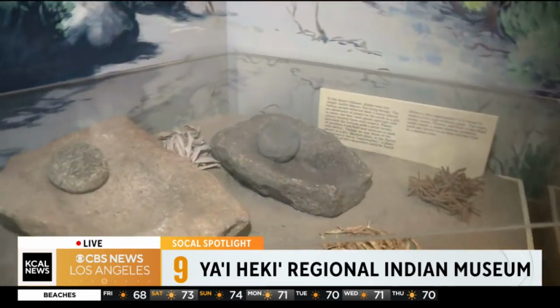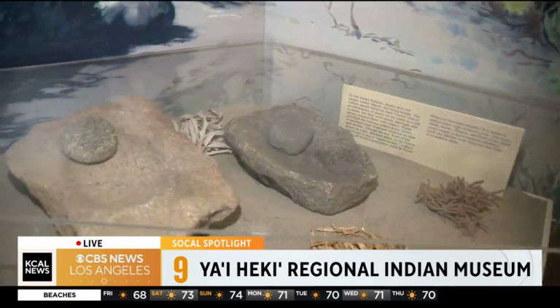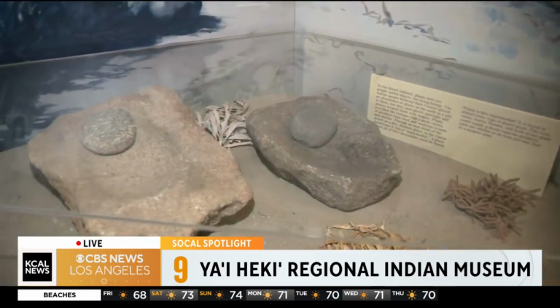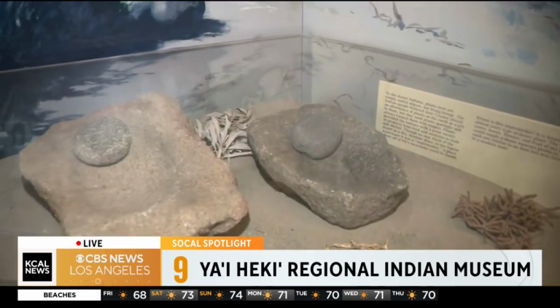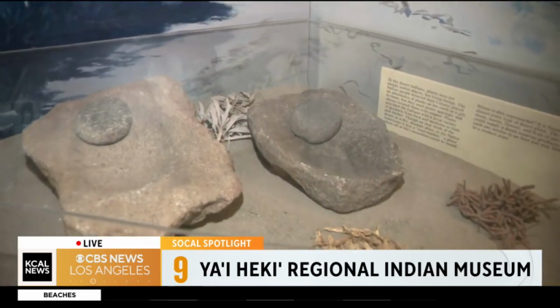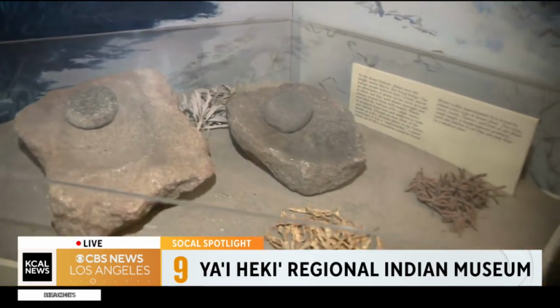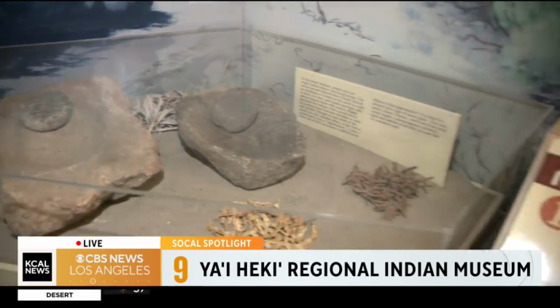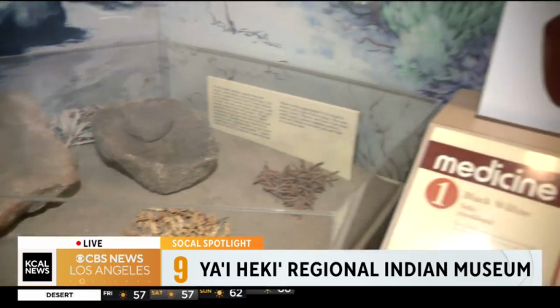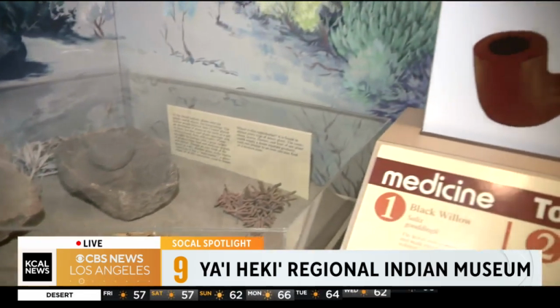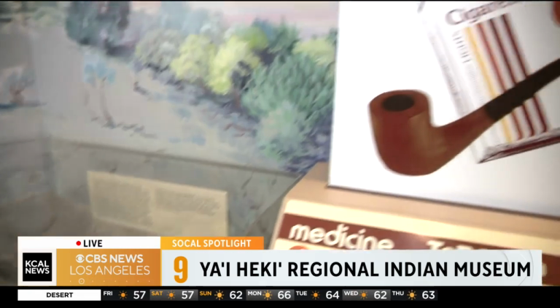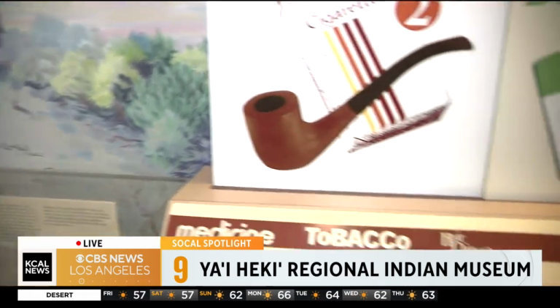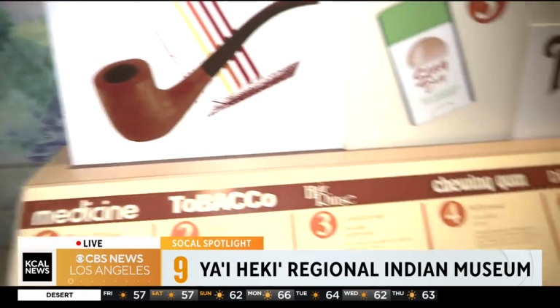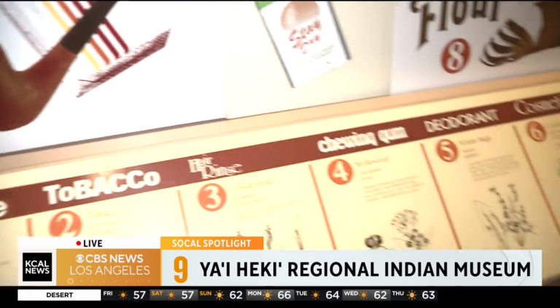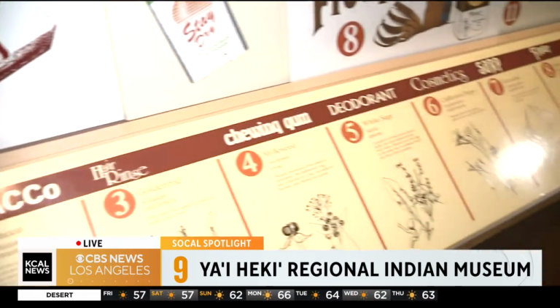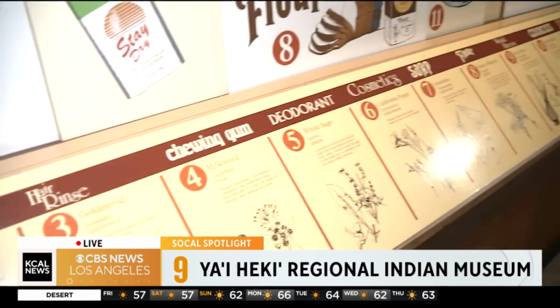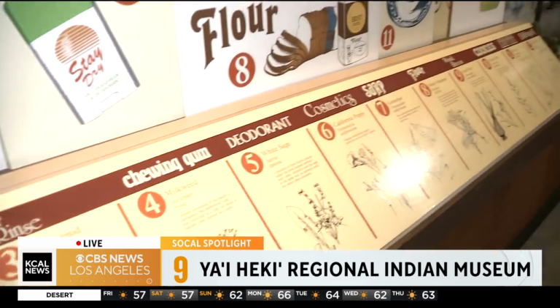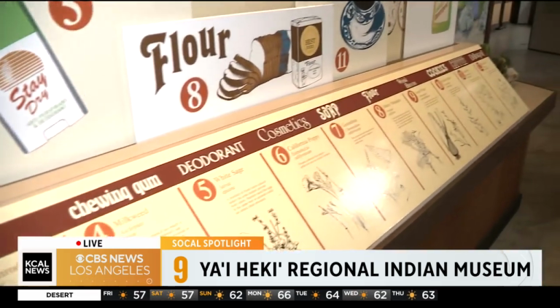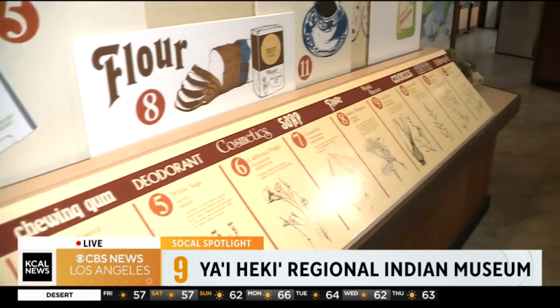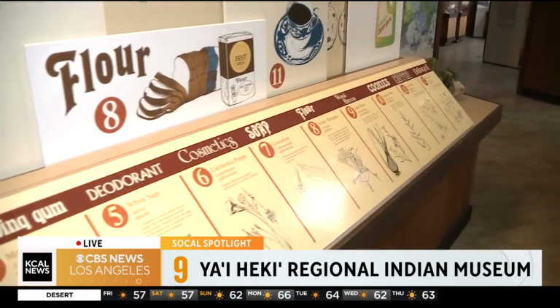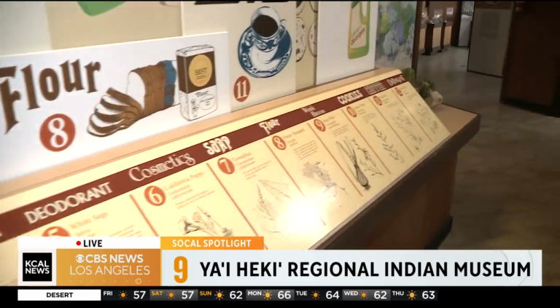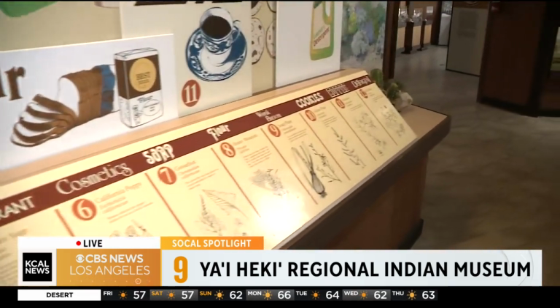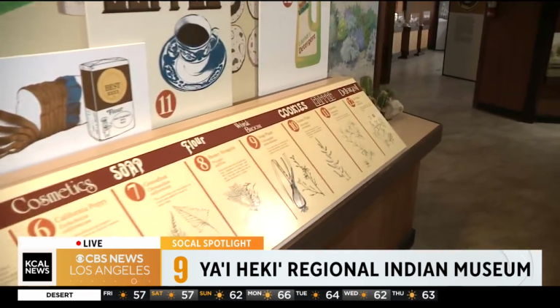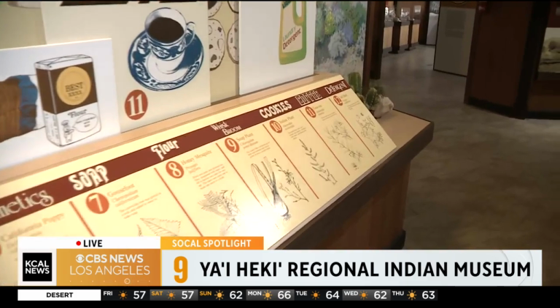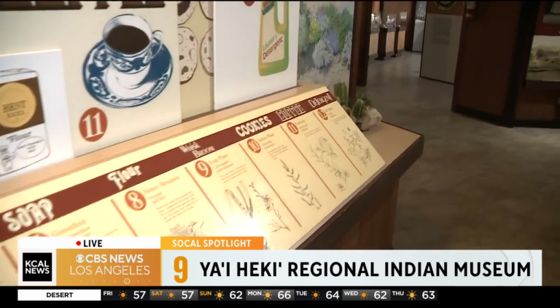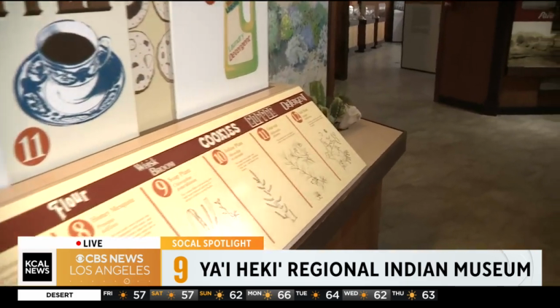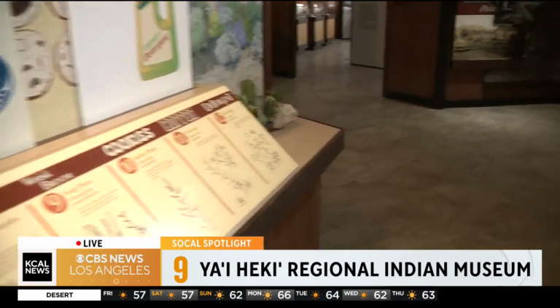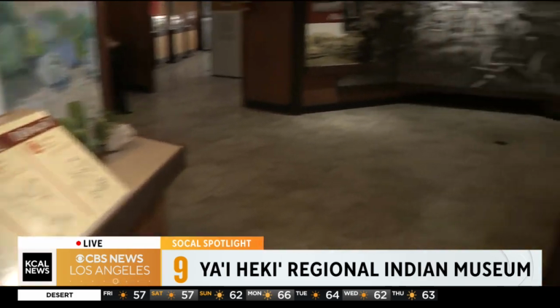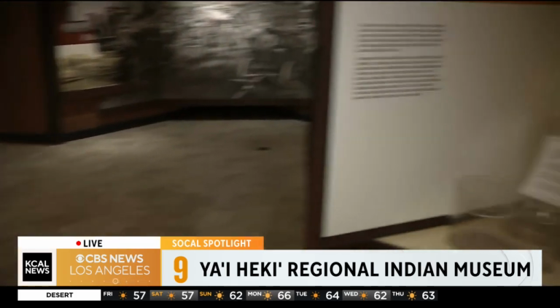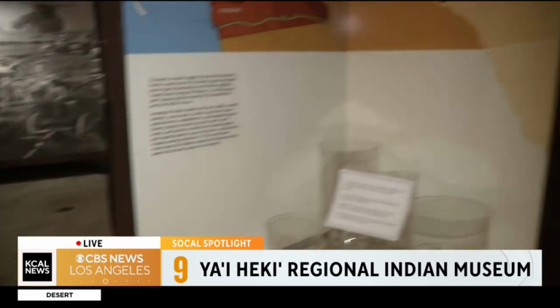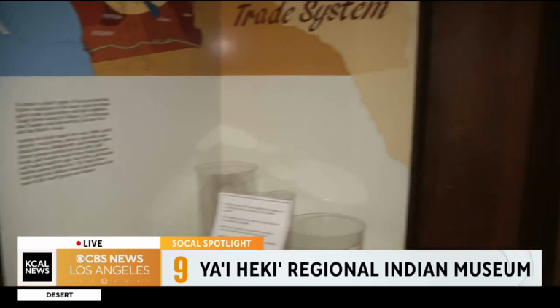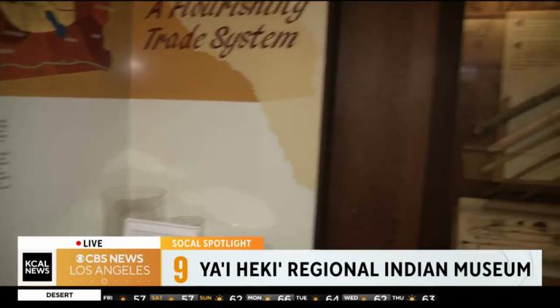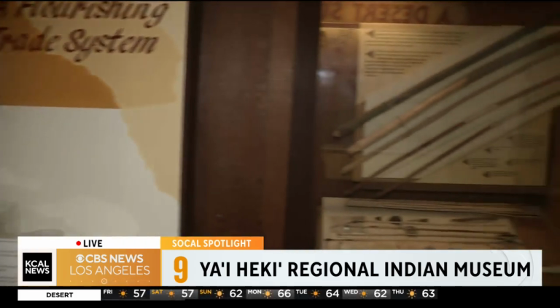And there are several different tribes in this region. We represent five tribes here at the museum, and that's going to be the Luiseño, the Cupeño, Chemehuevi, Serrano, and Cahuilla.